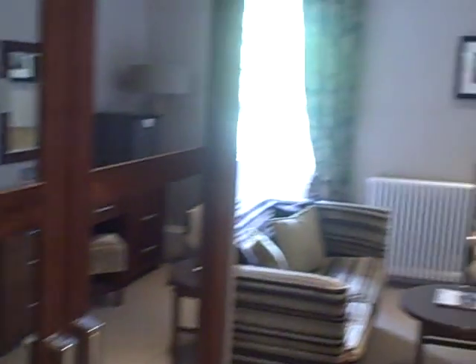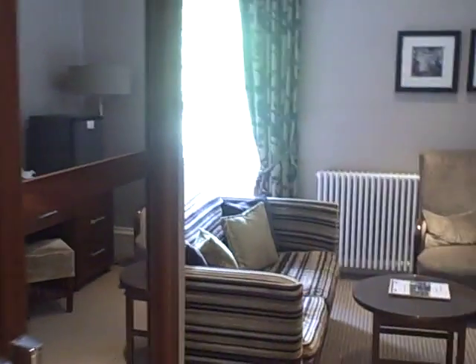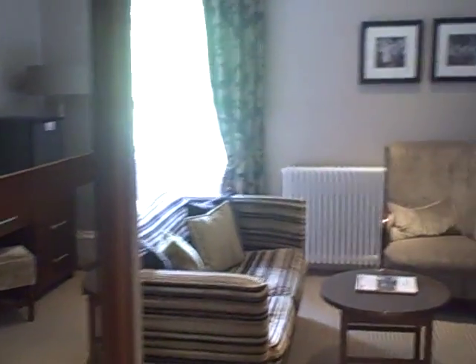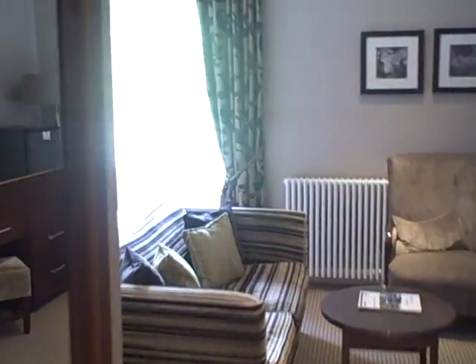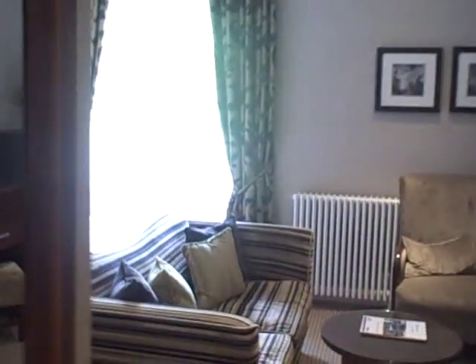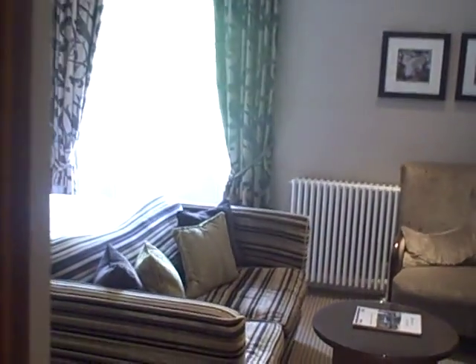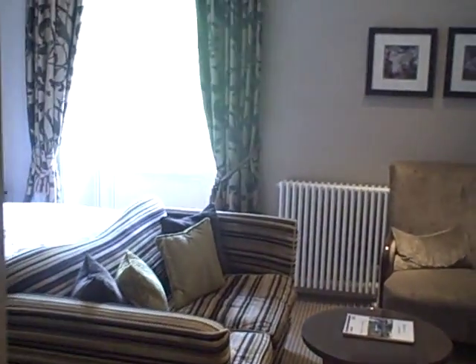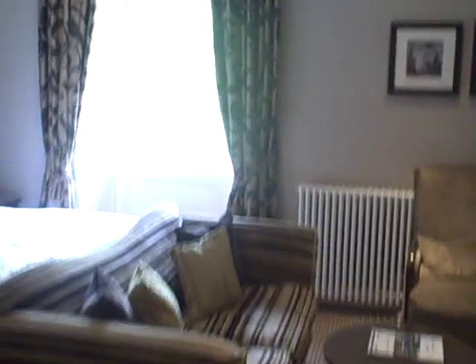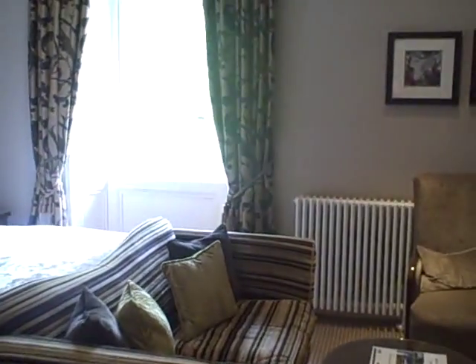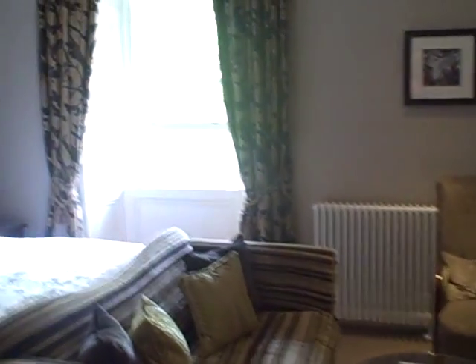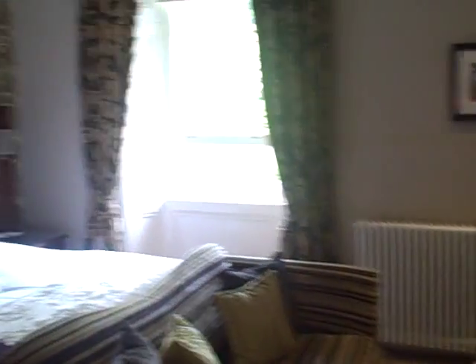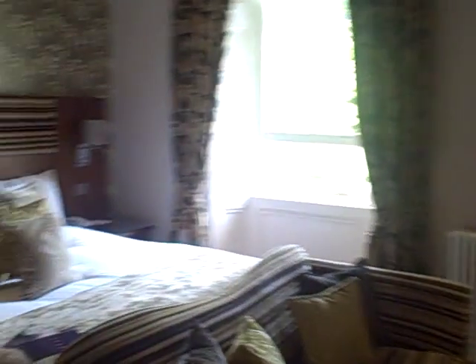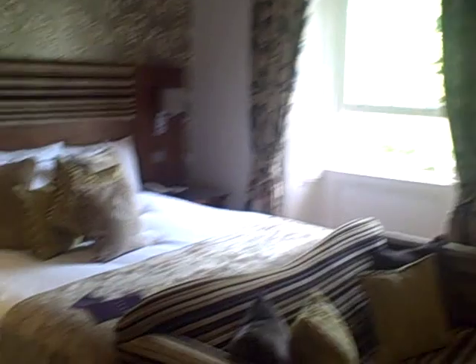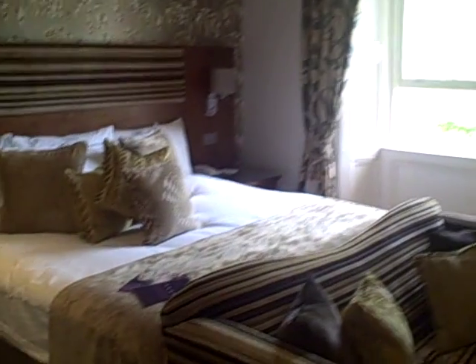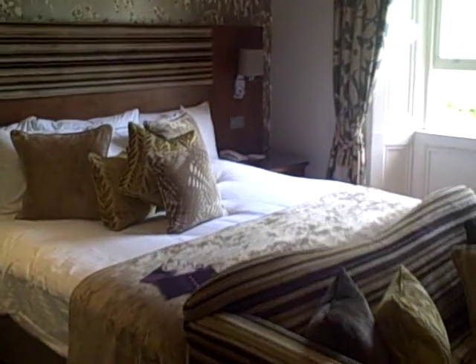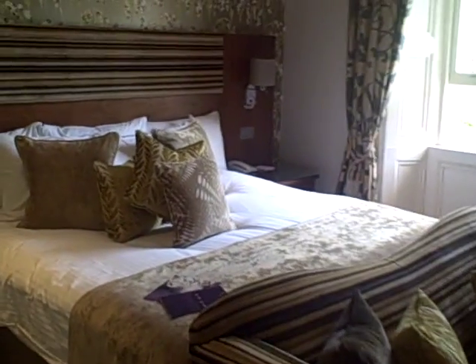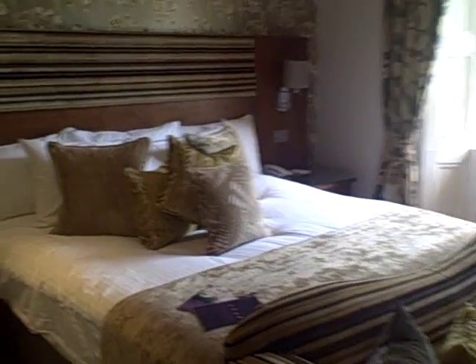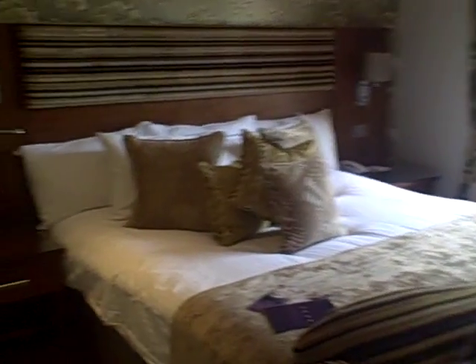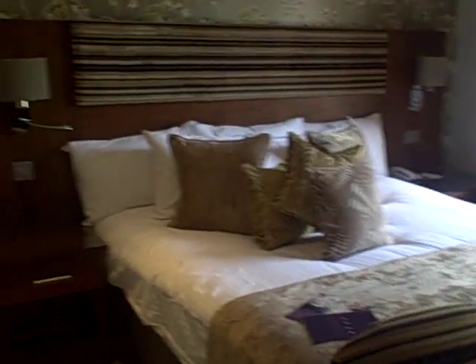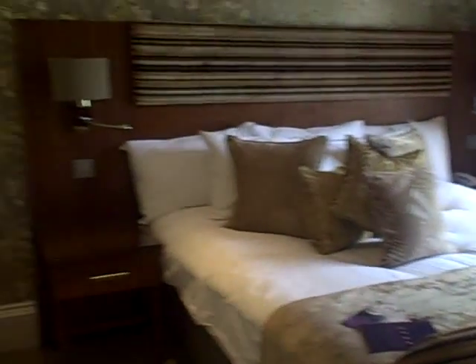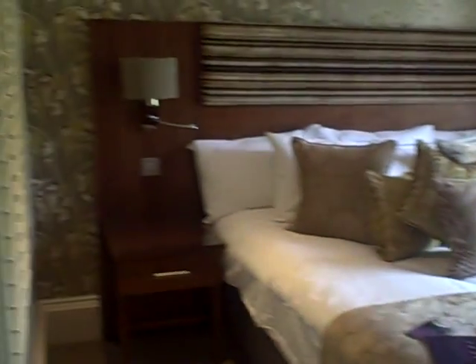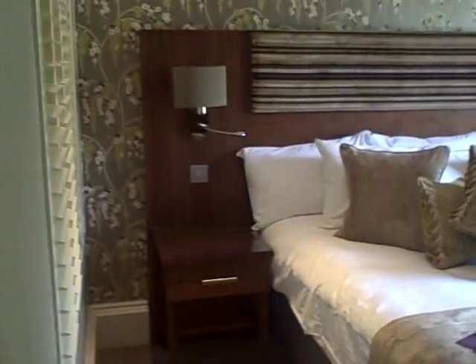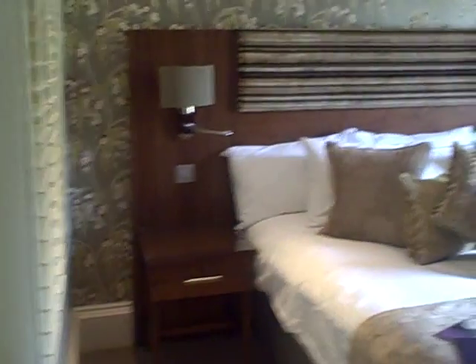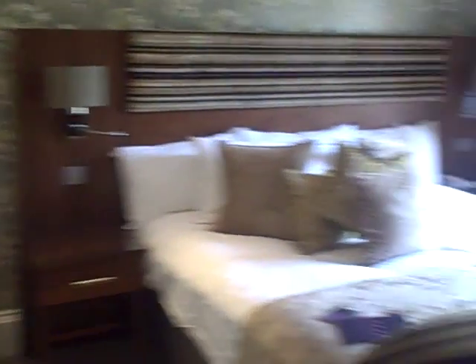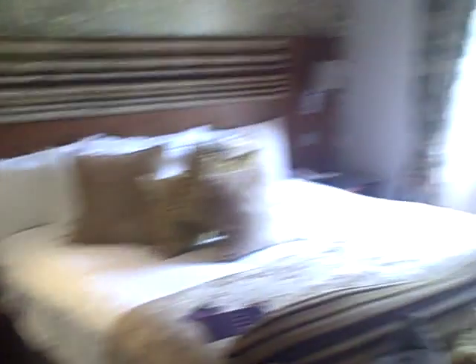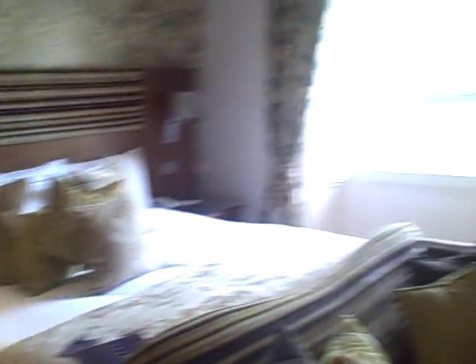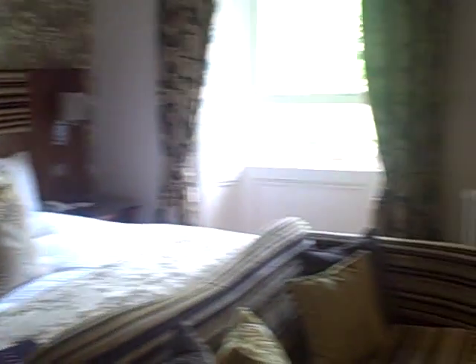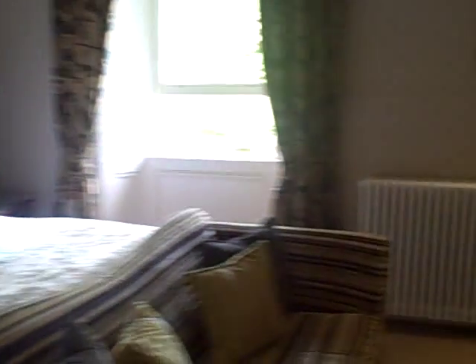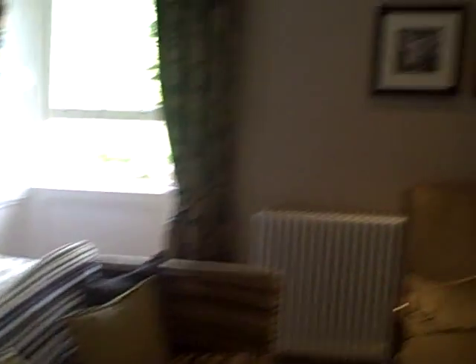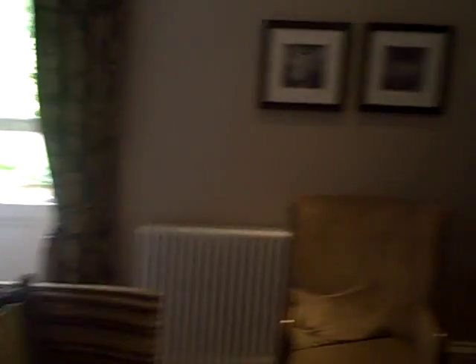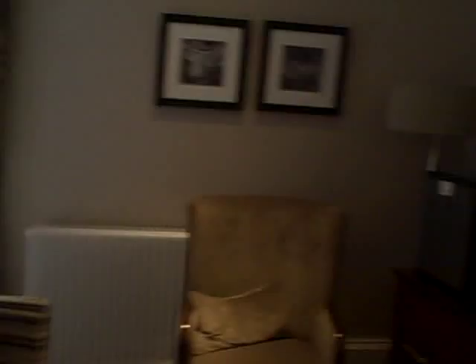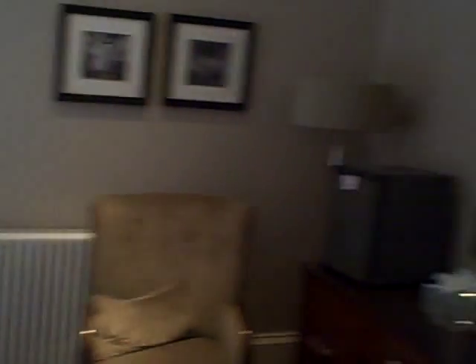So just a last look at the room and then I can get unpacked. I've got to get the room at its best before I start taking all my stuff out.